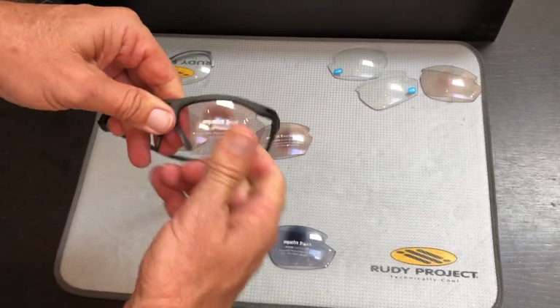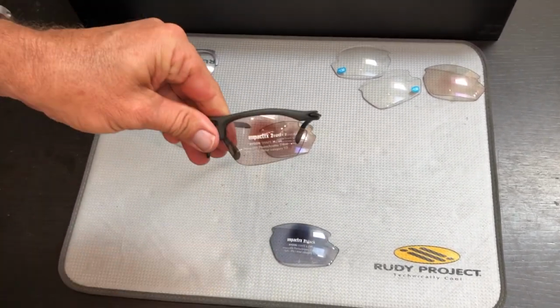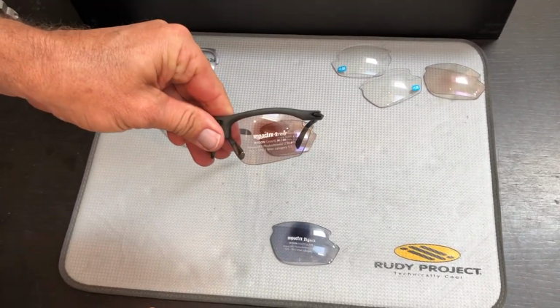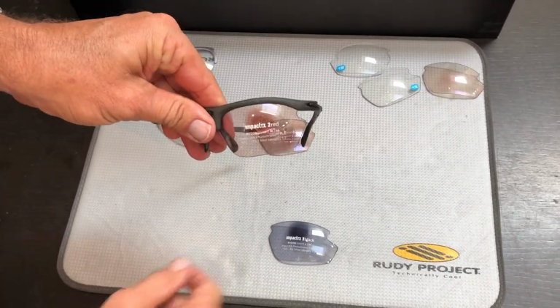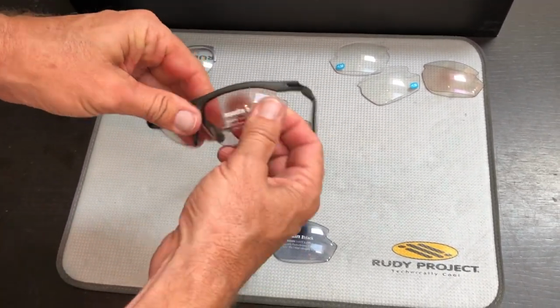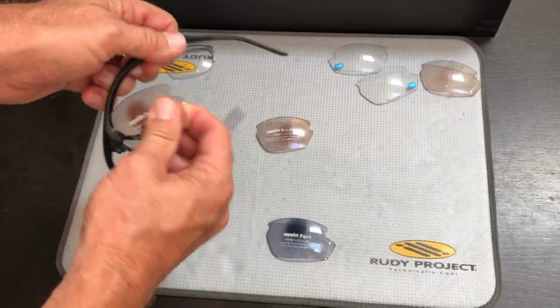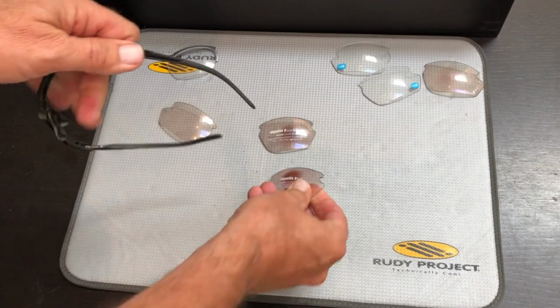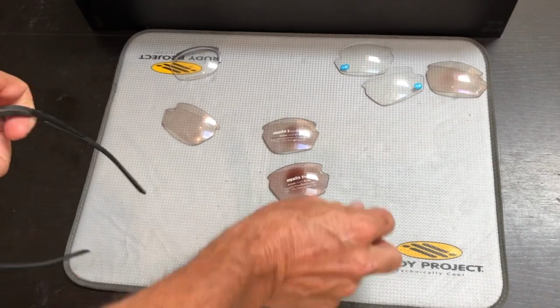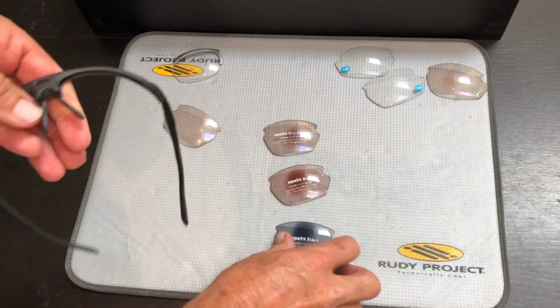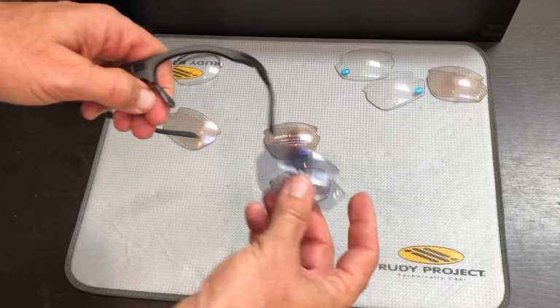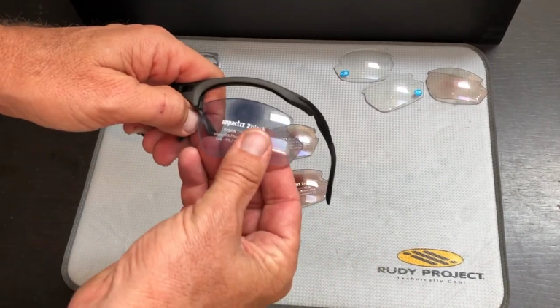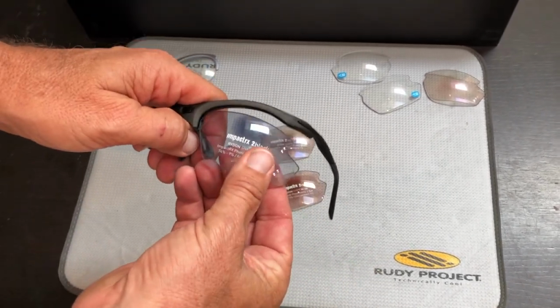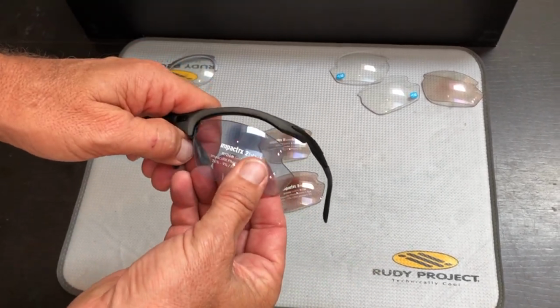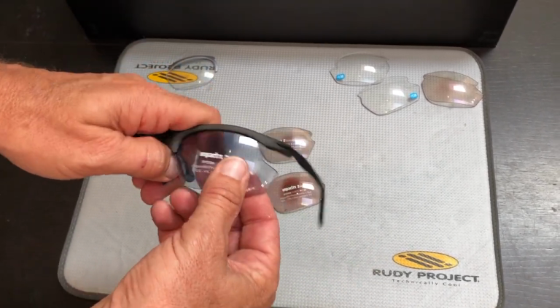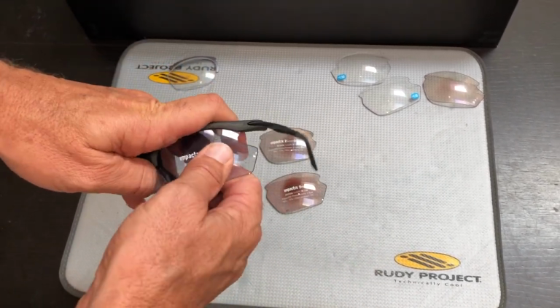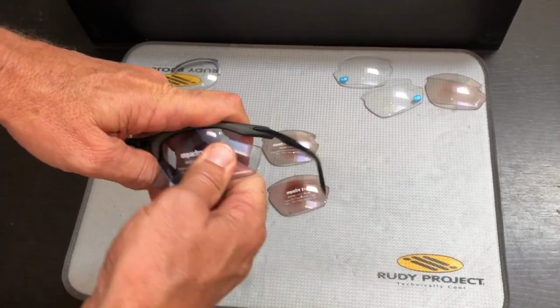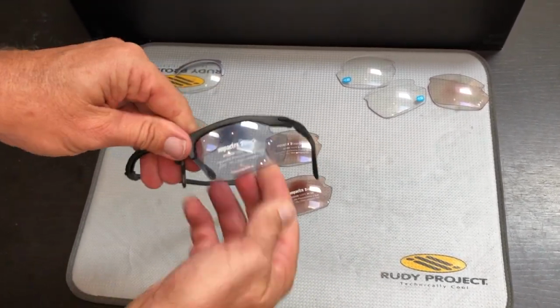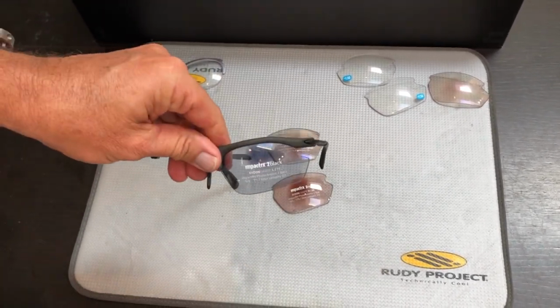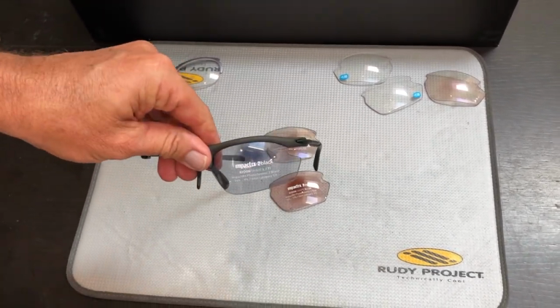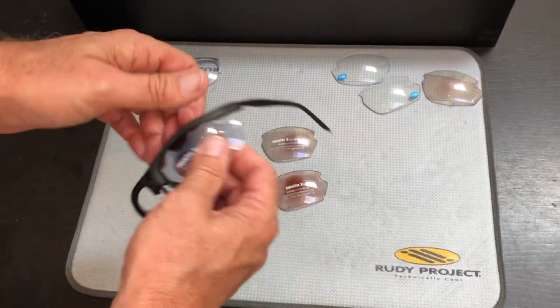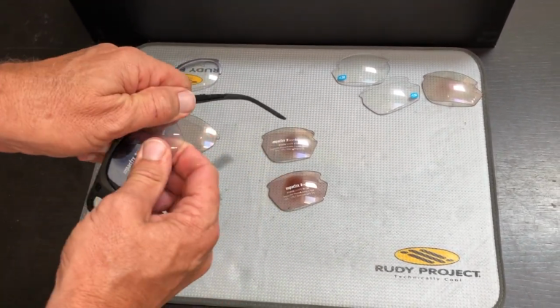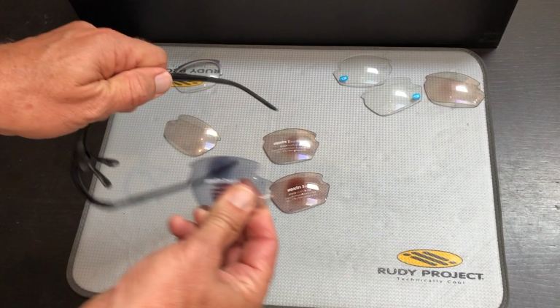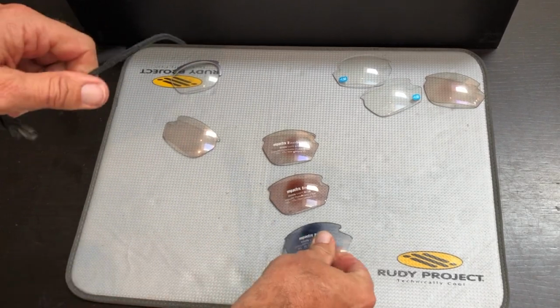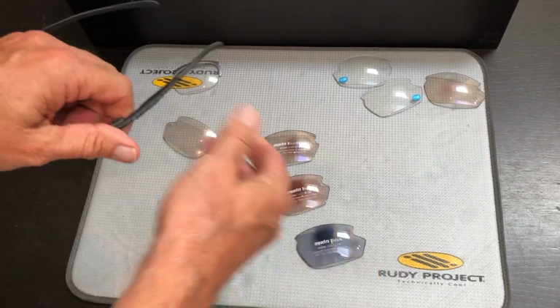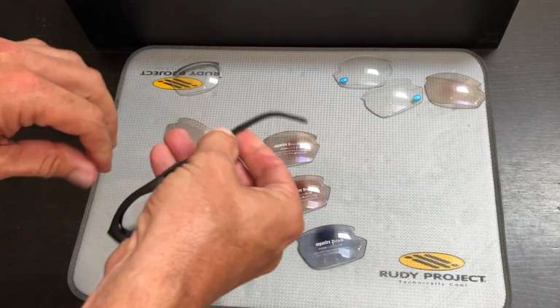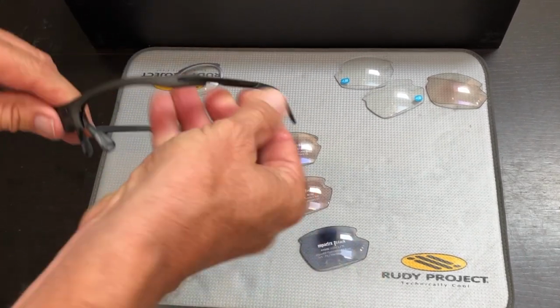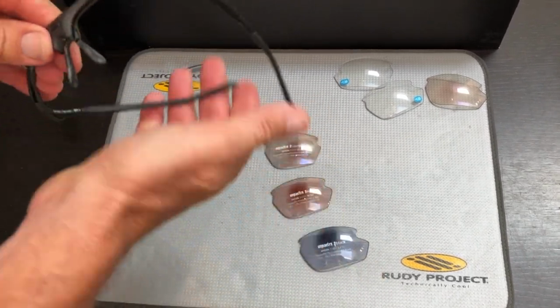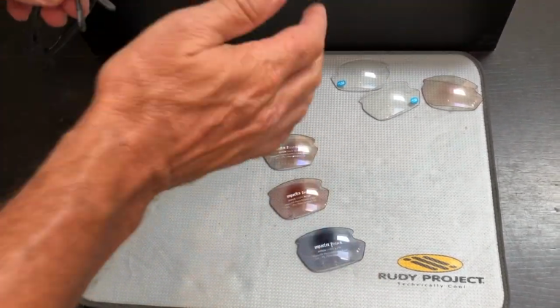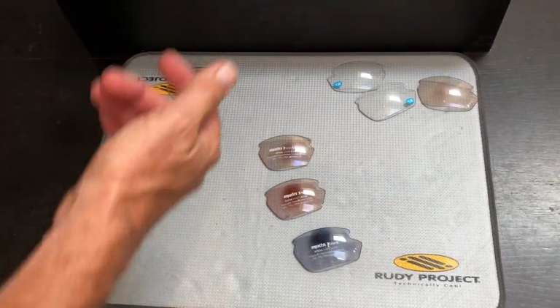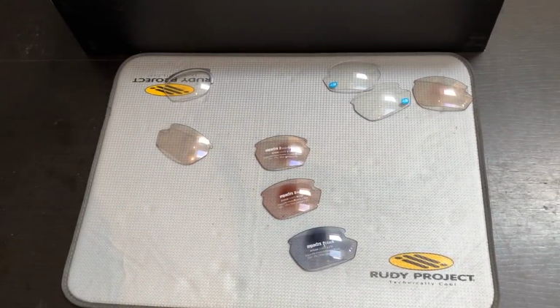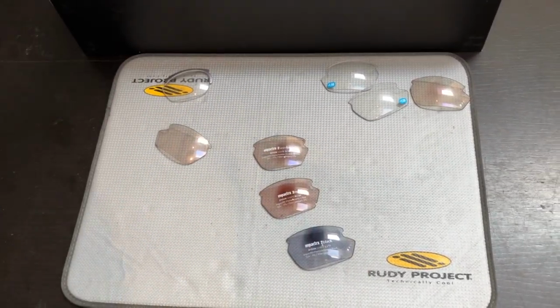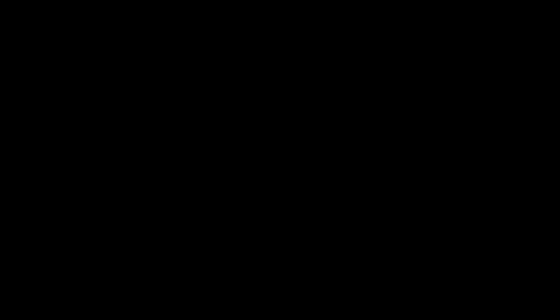And that's the RideOn demo kit — a one-stop shop for all your sports prescription needs. Doesn't matter if it's cycling, running, rowing, or cricket.